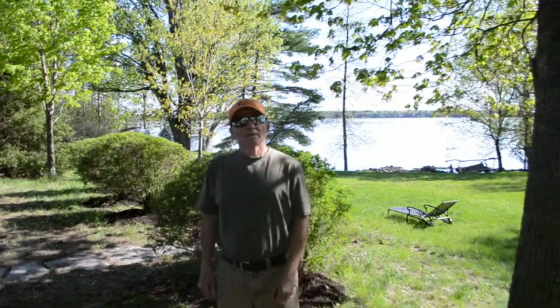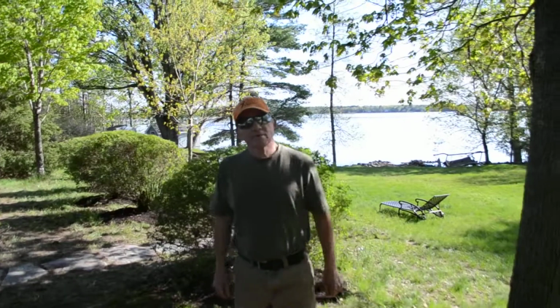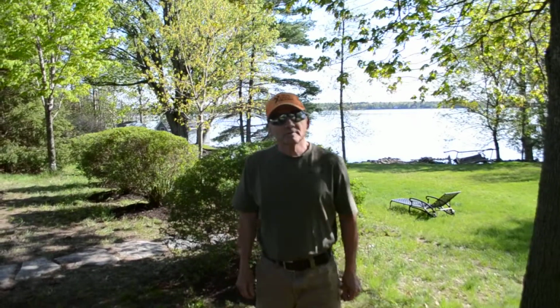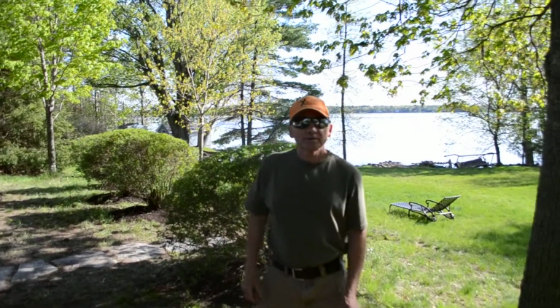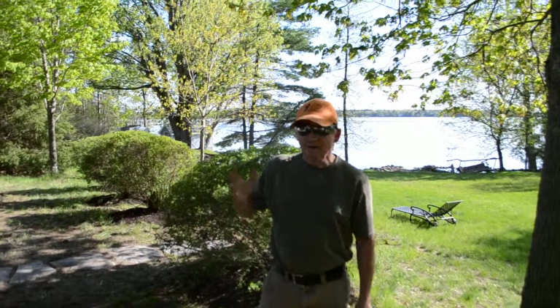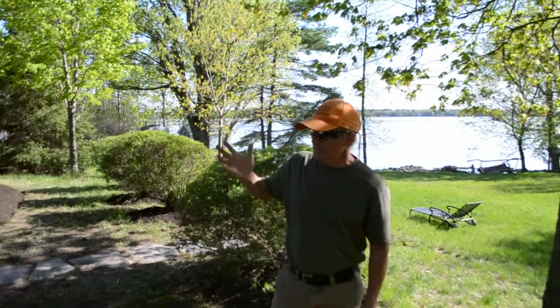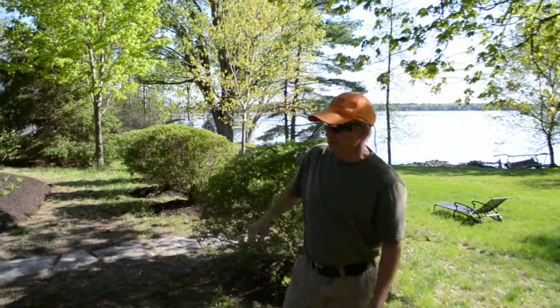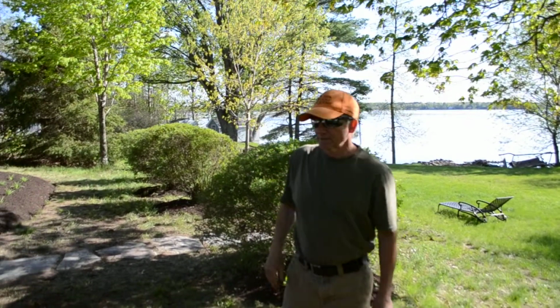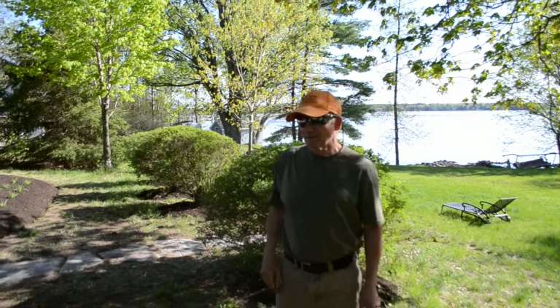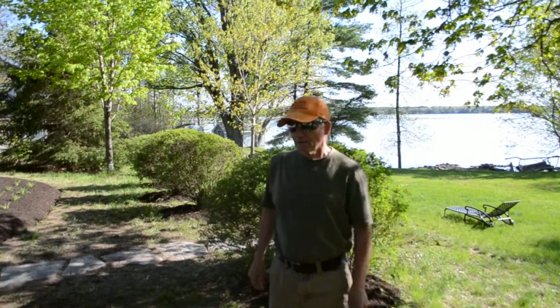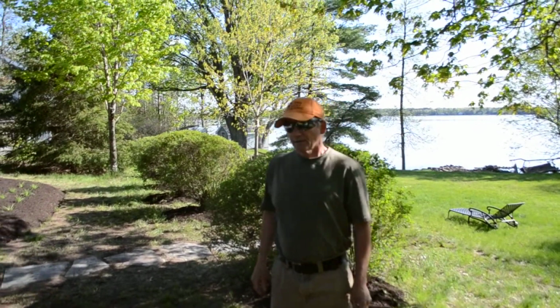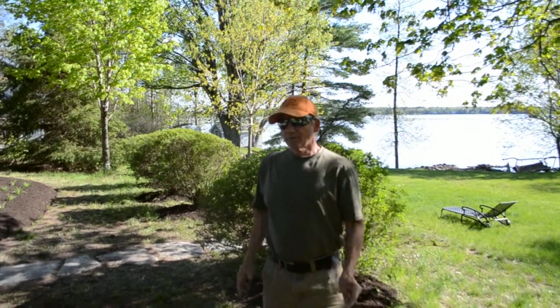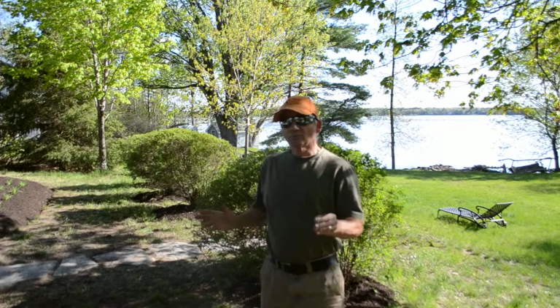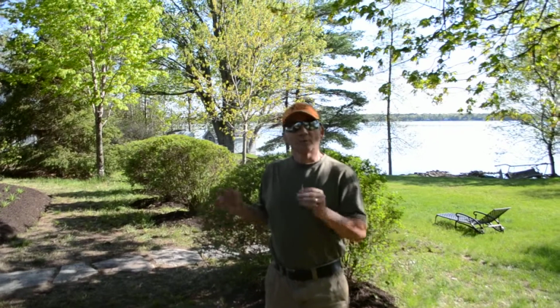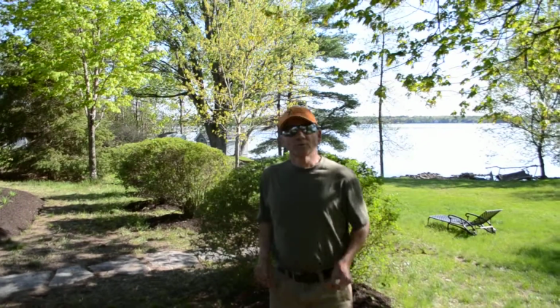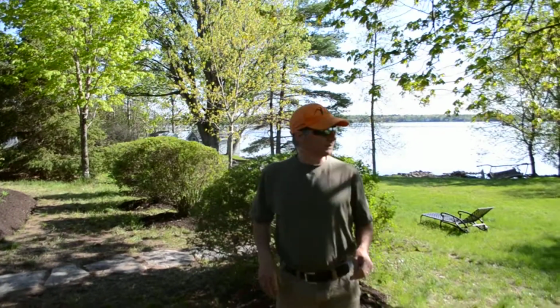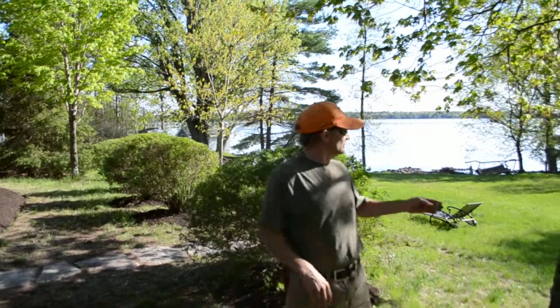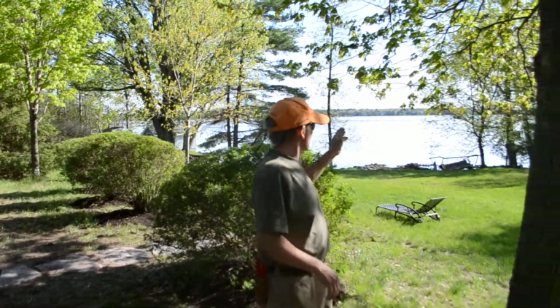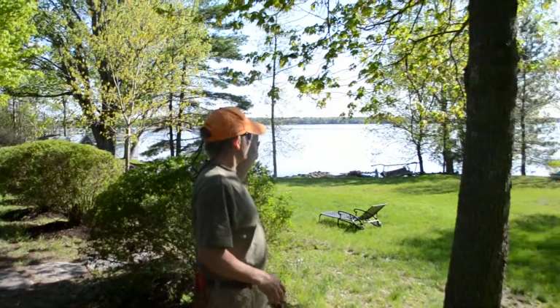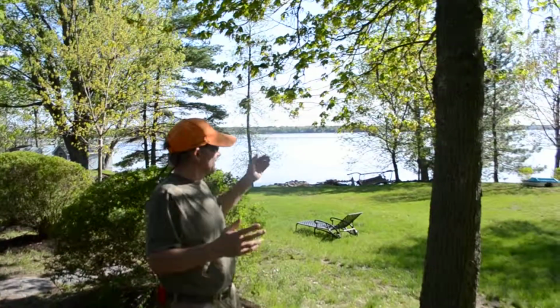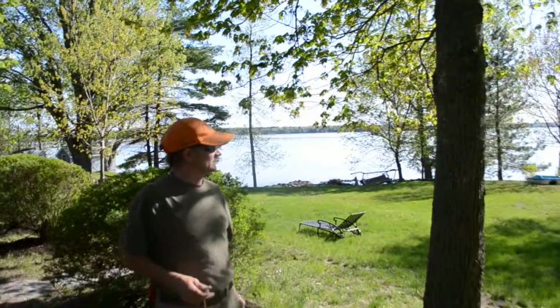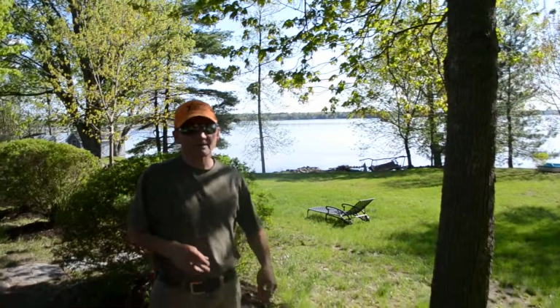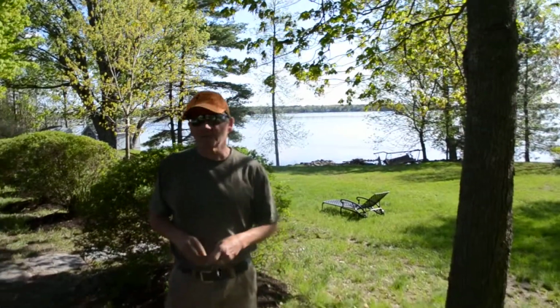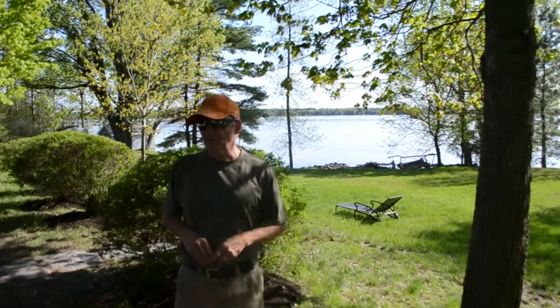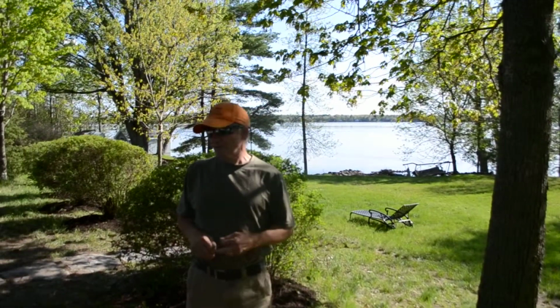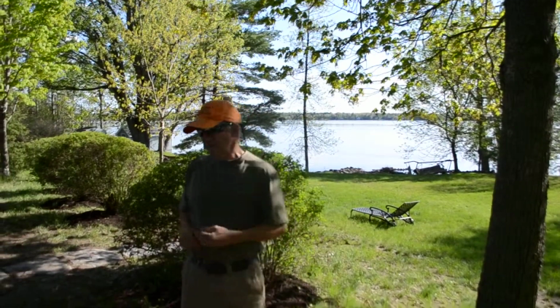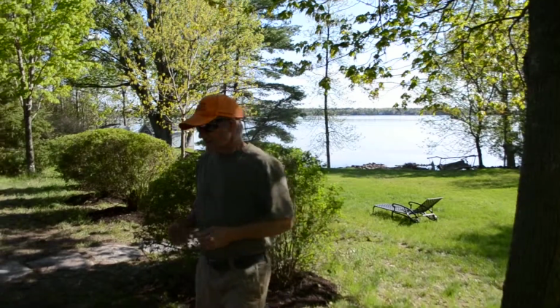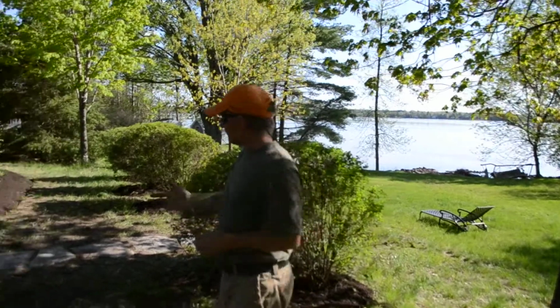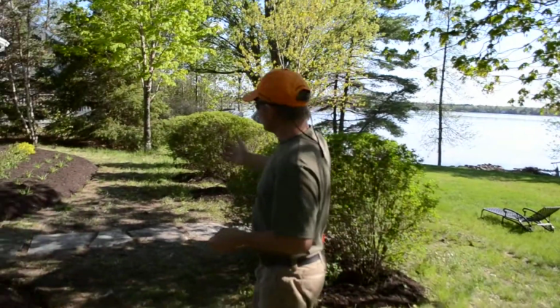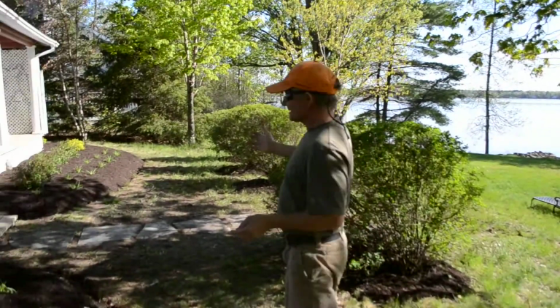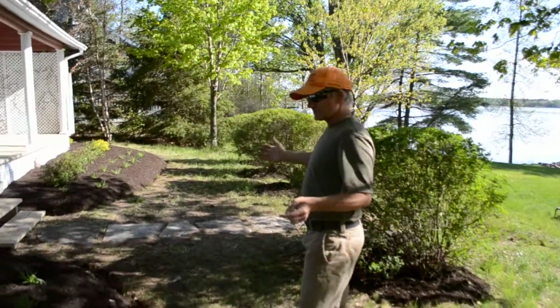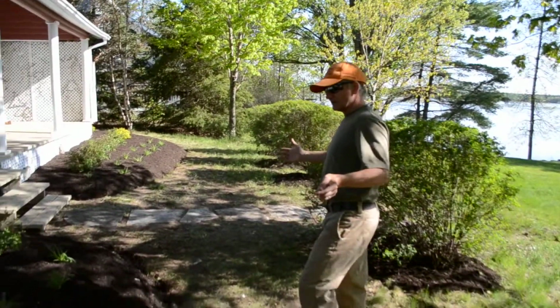All right, Steve Hammond, the Urban Gardener here, back at the finished product up here at Rock Point Road near the beautiful Ottawa River. It's a great day. It's May the 14th, I believe. So we finished the beds, as you can see here.